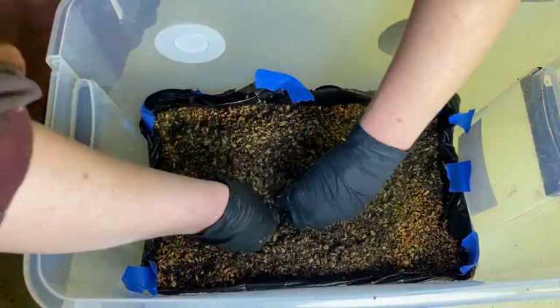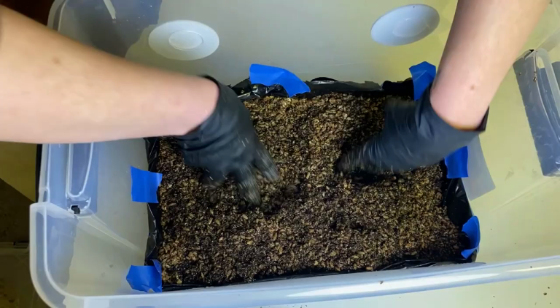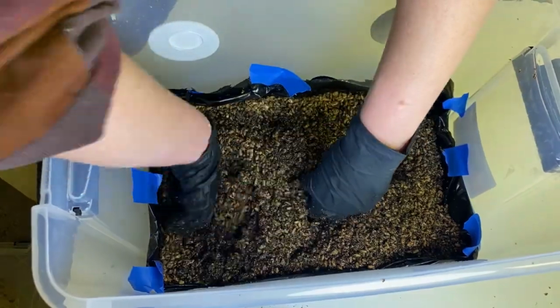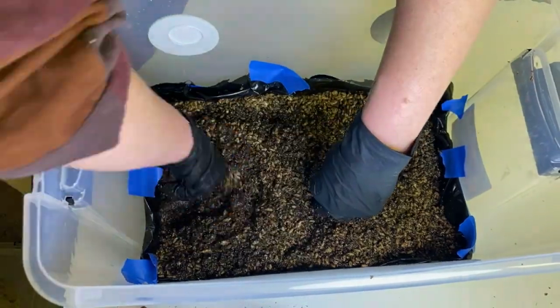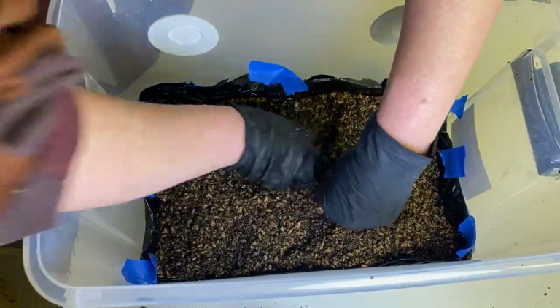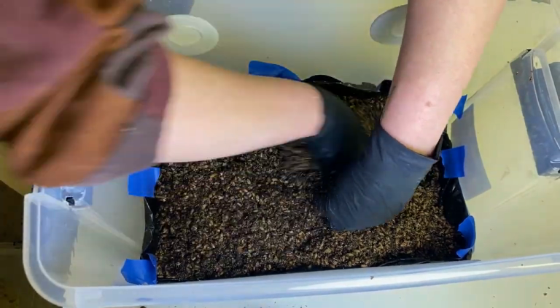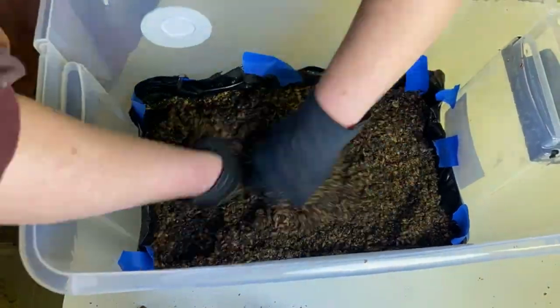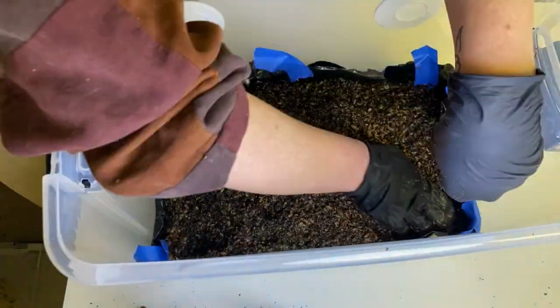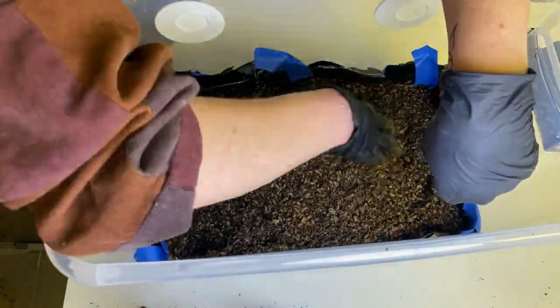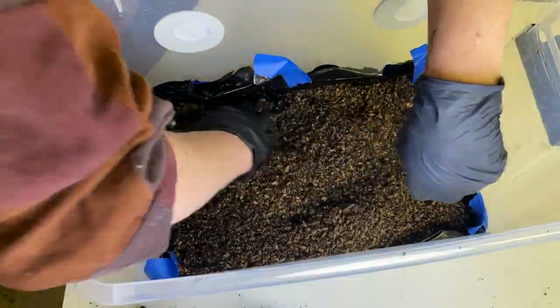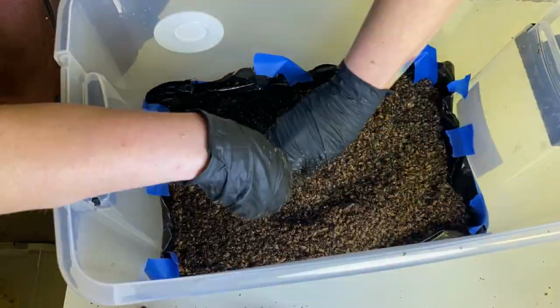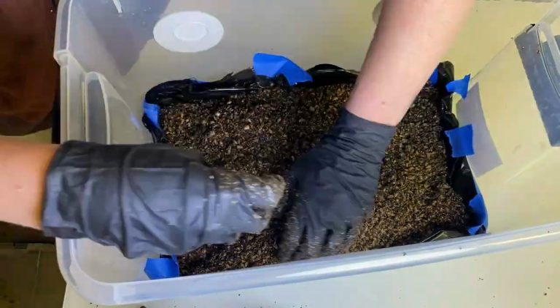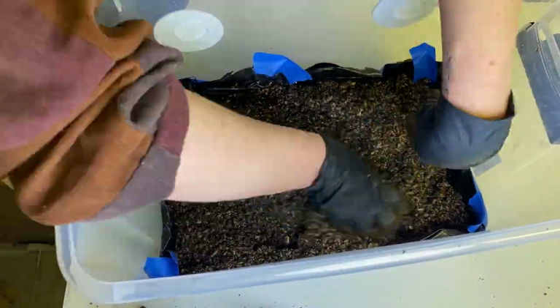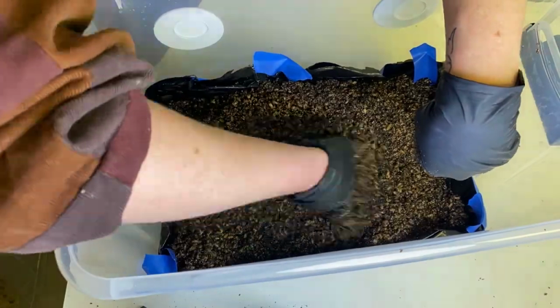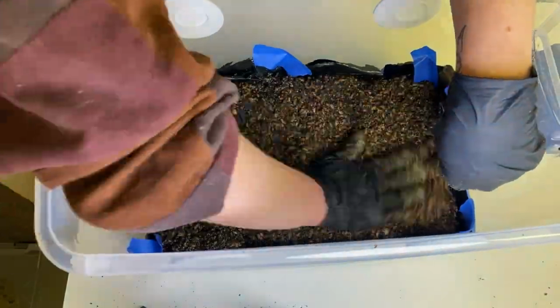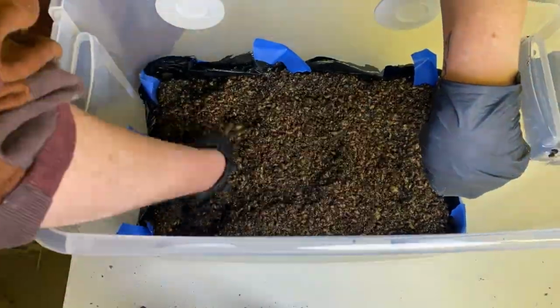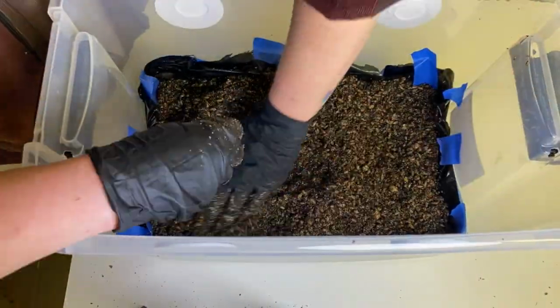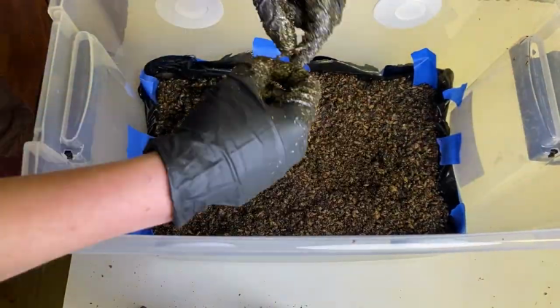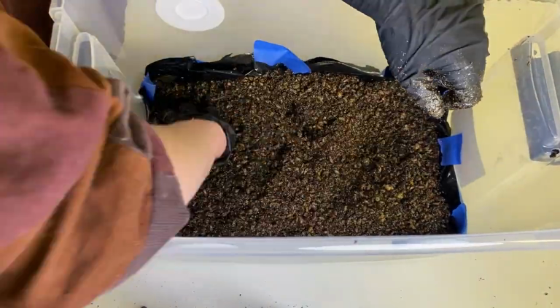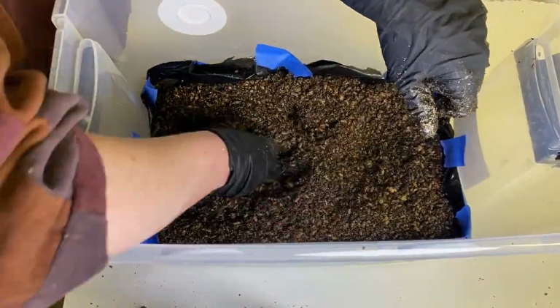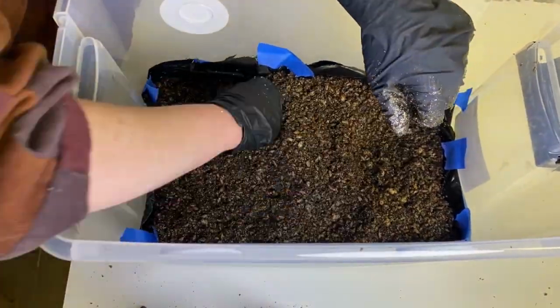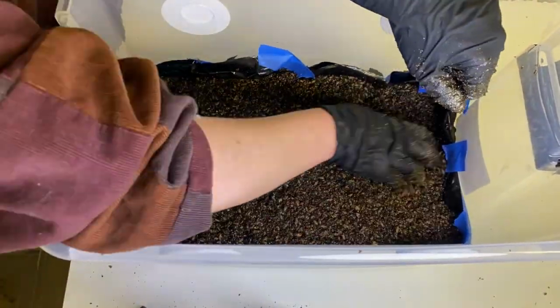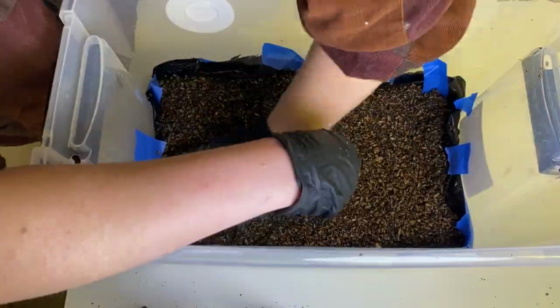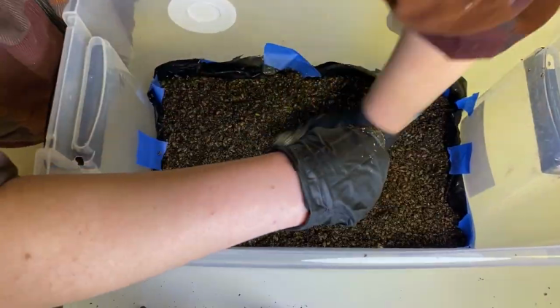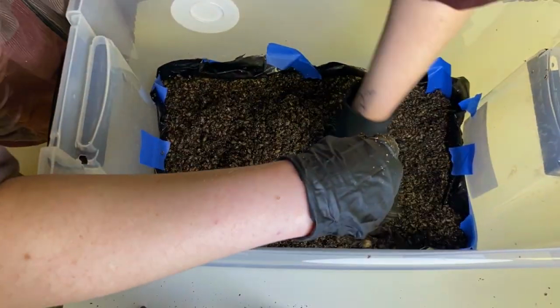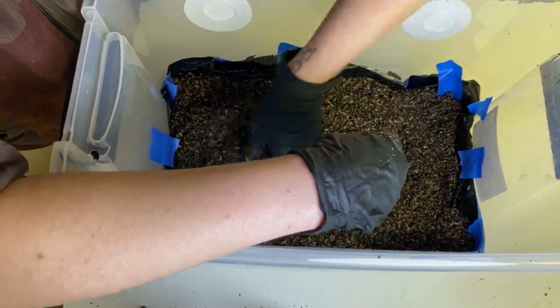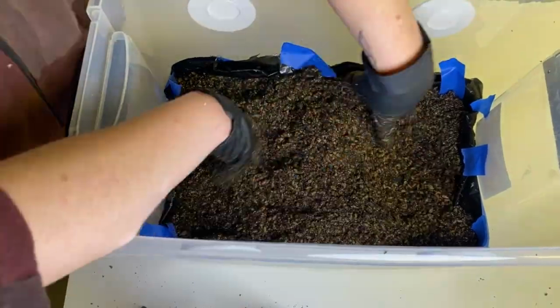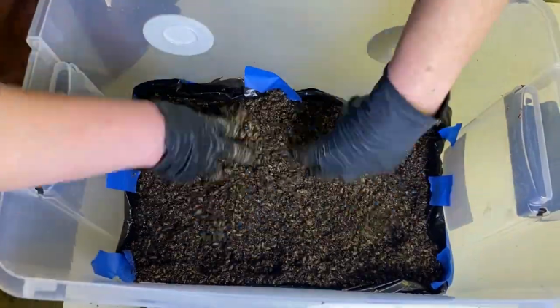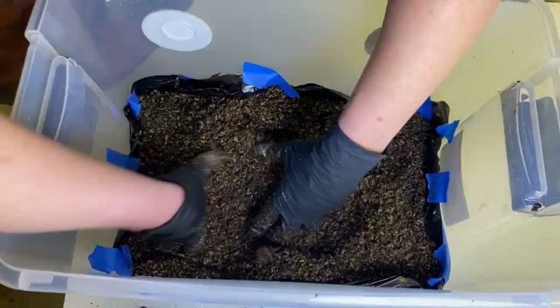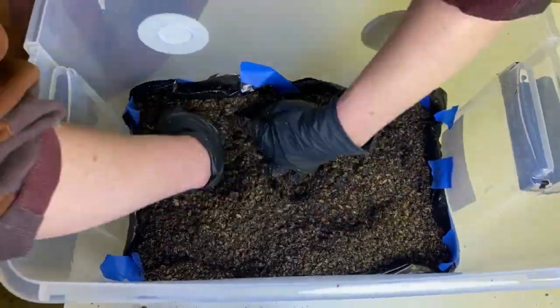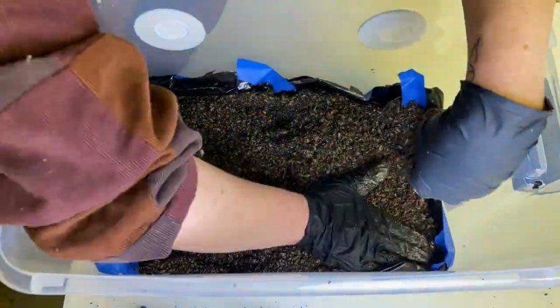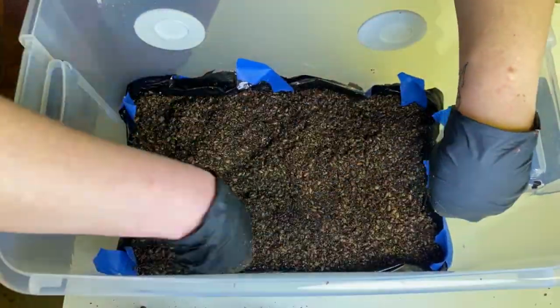You want to get the grains as evenly distributed as possible, so get it through the corners and all around the sides and the middle, and then just kind of press it down a little bit. You don't want to press it down with all of your might or anything.